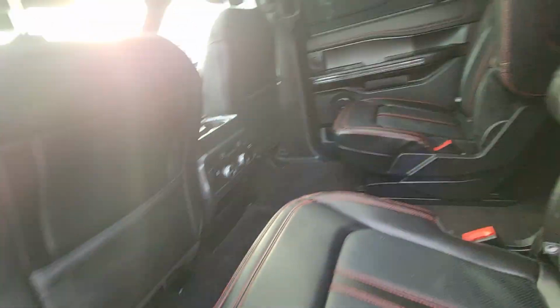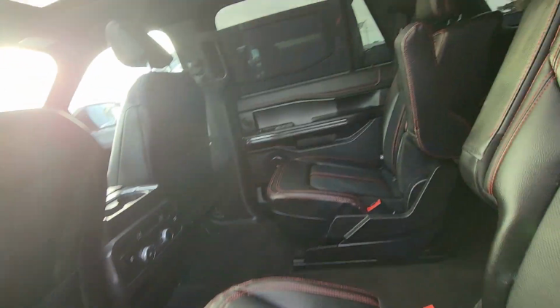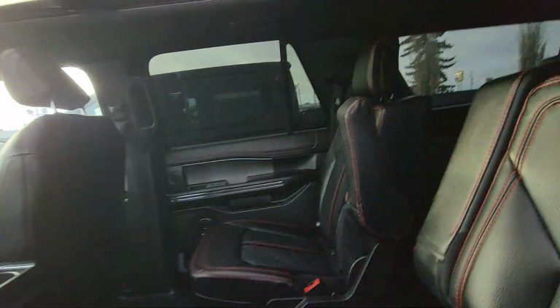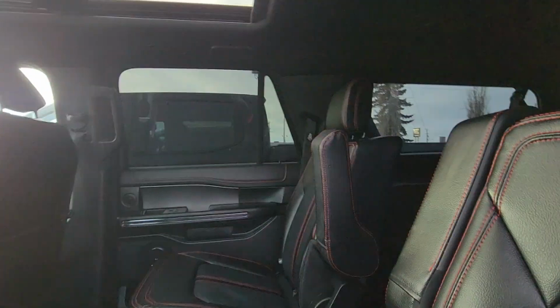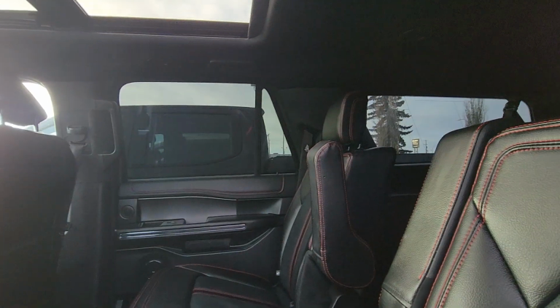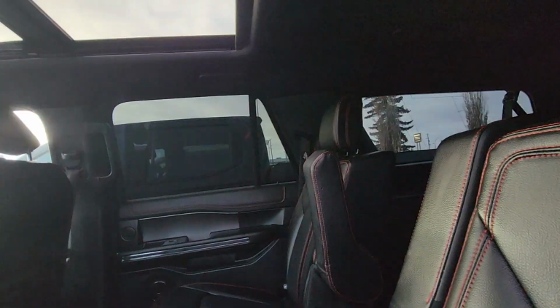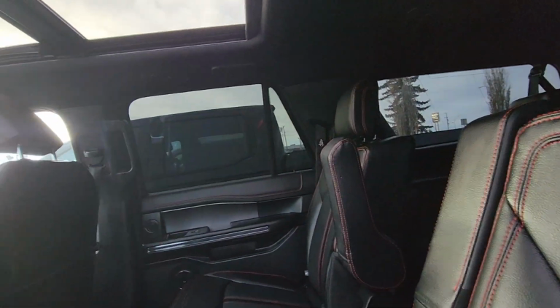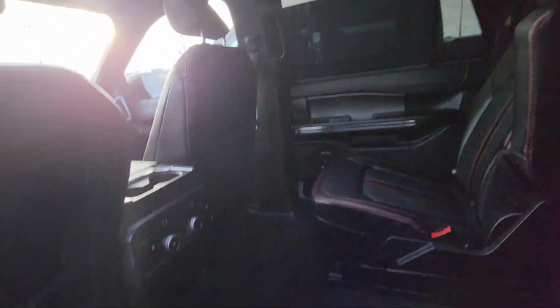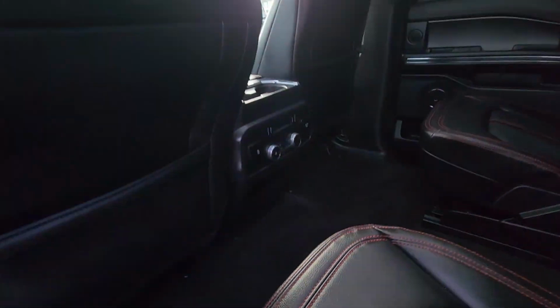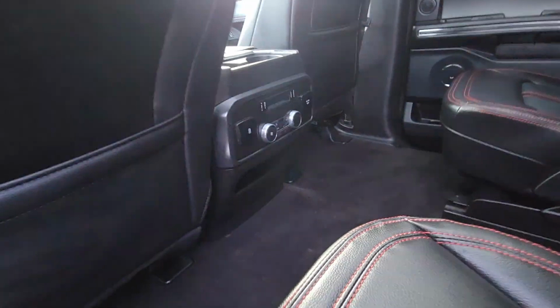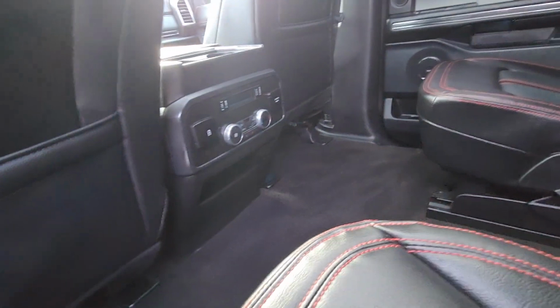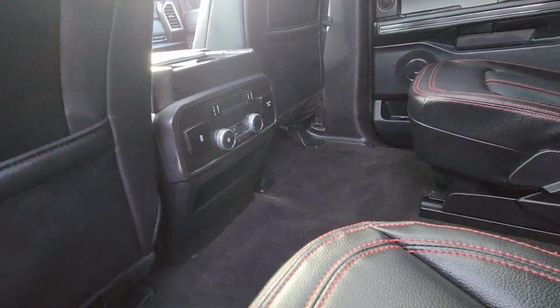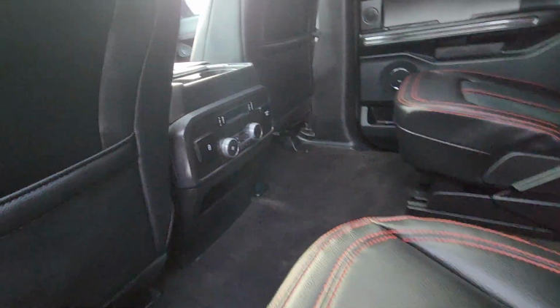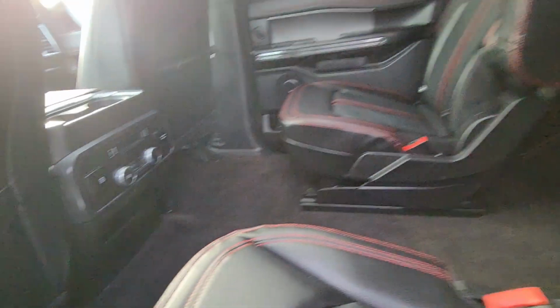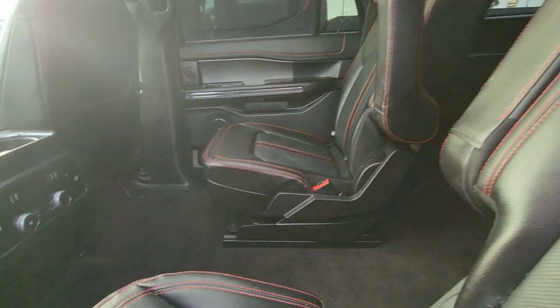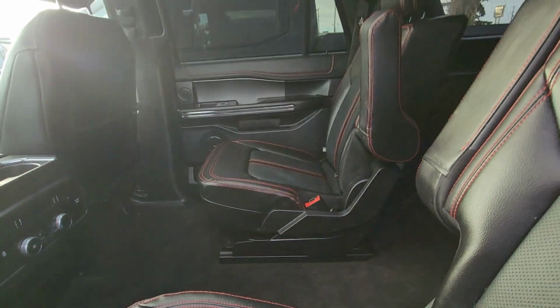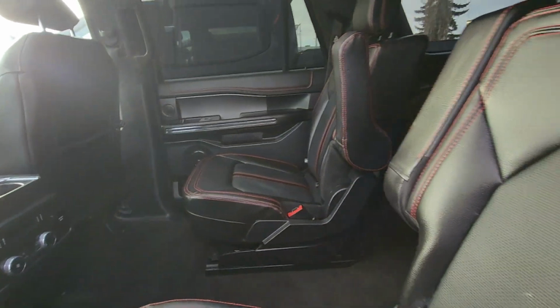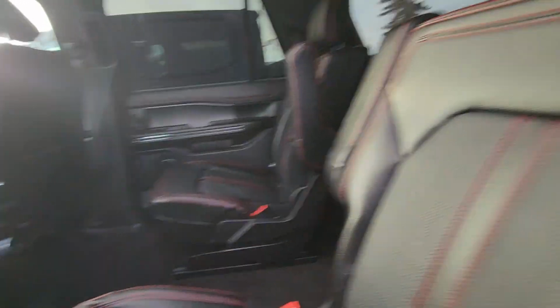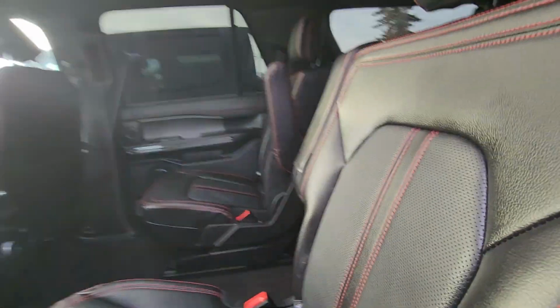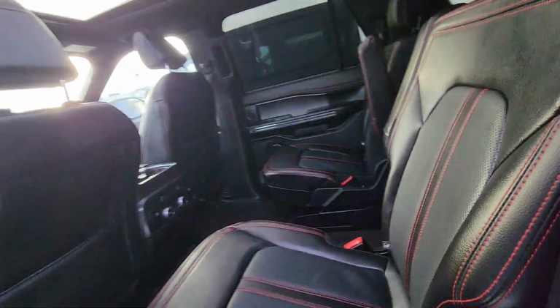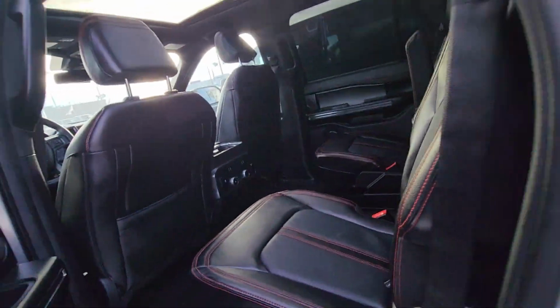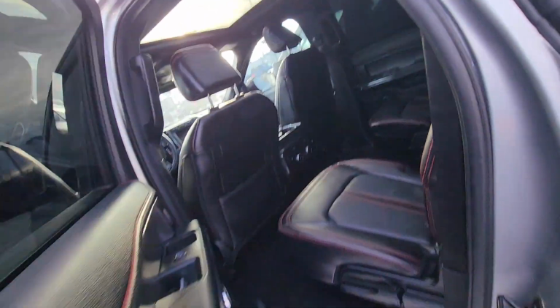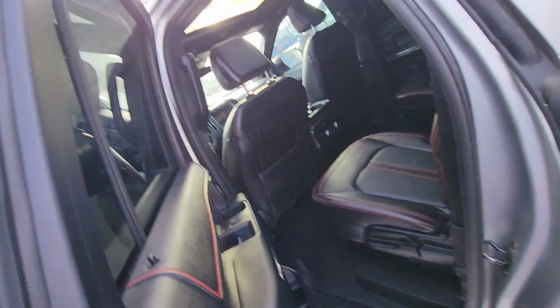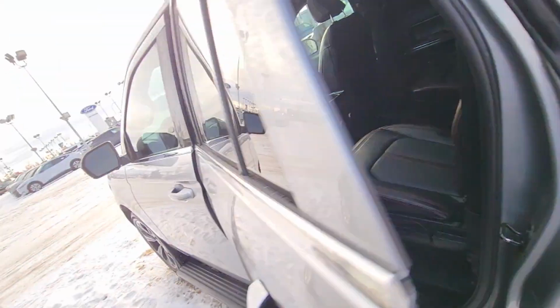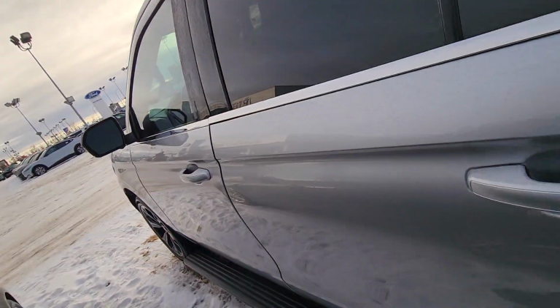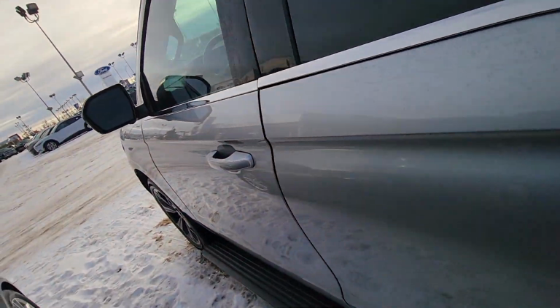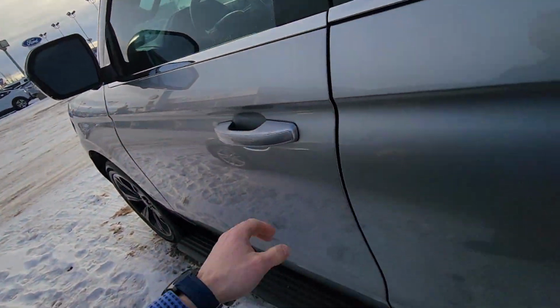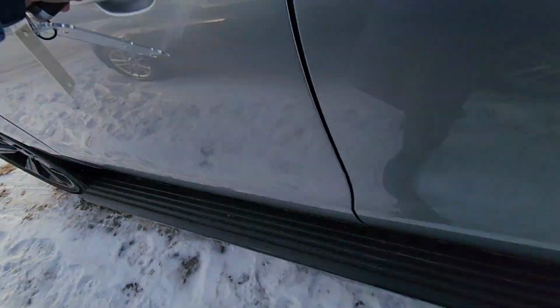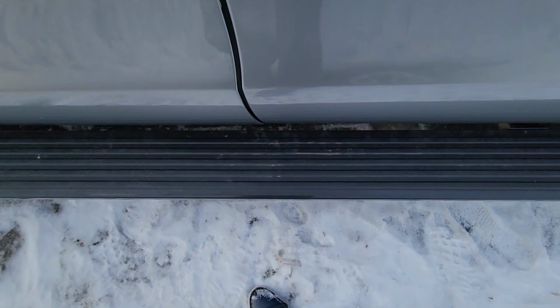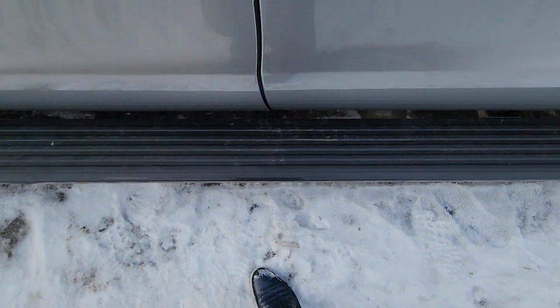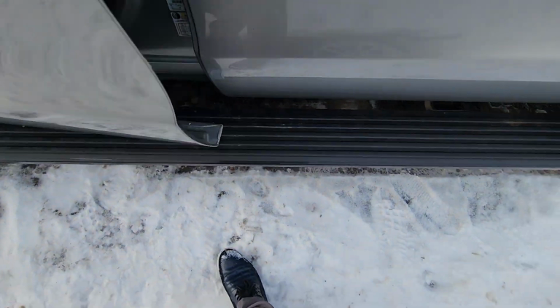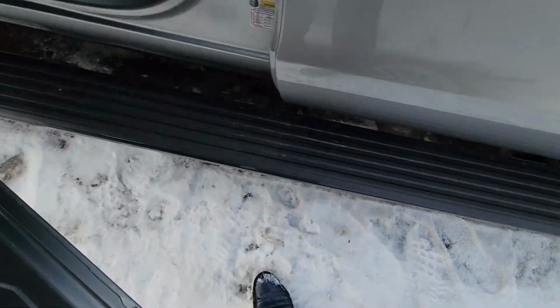Inside, you can see how nice it is. It's got heated seats right here, and then it's got the running boards there.